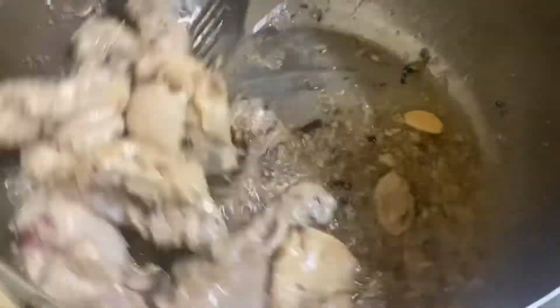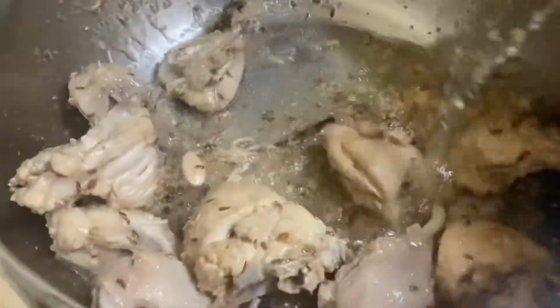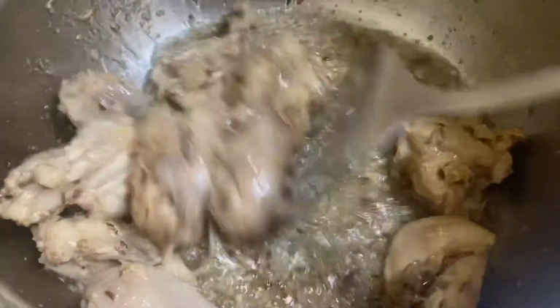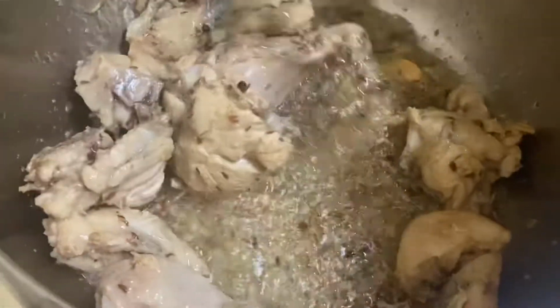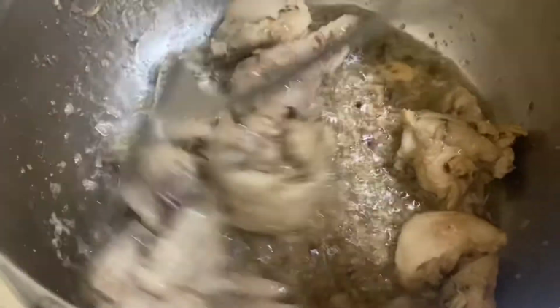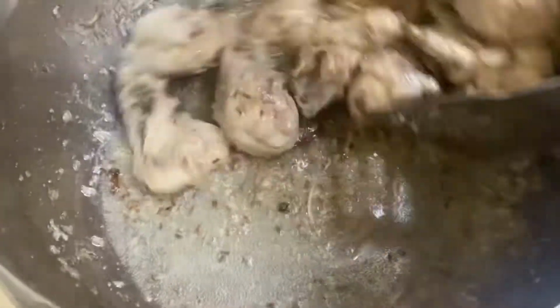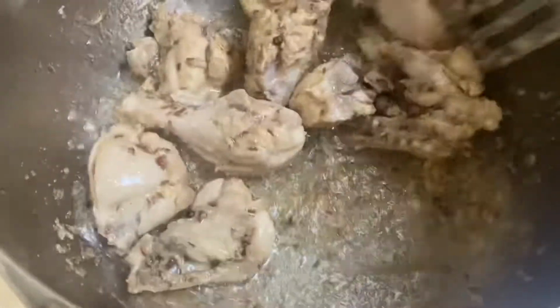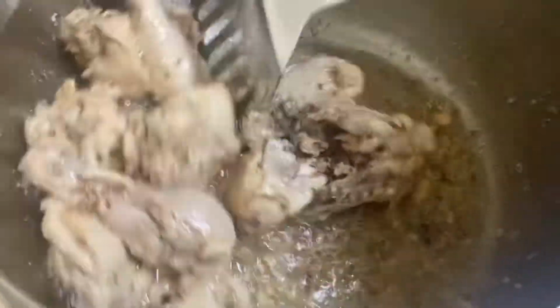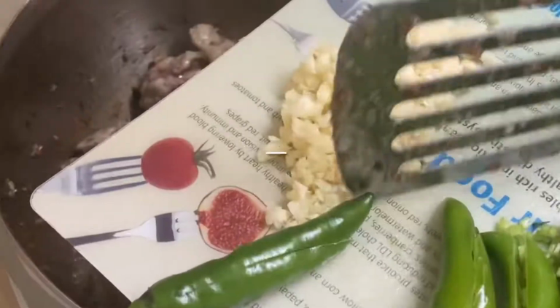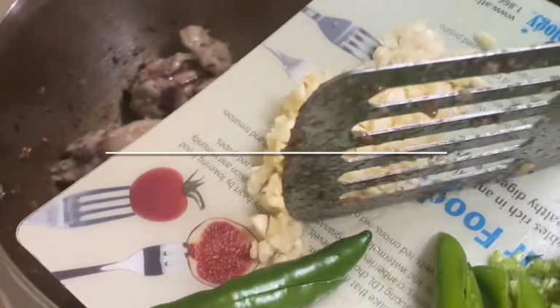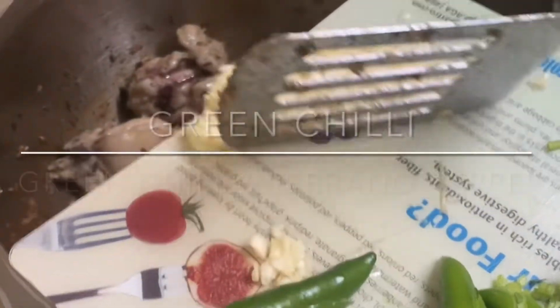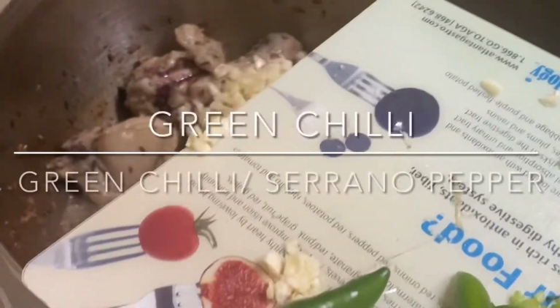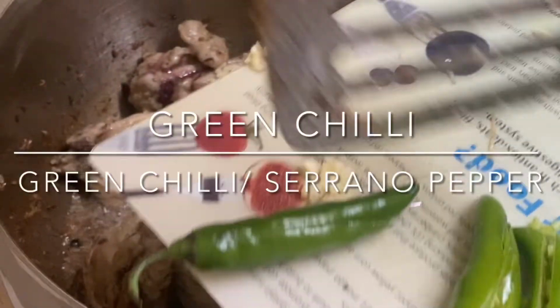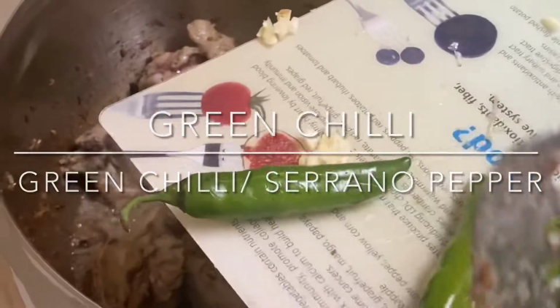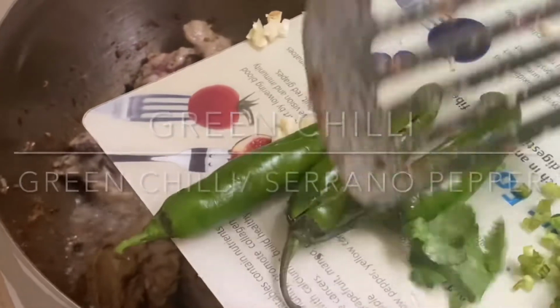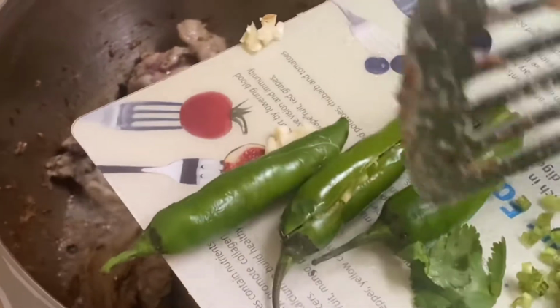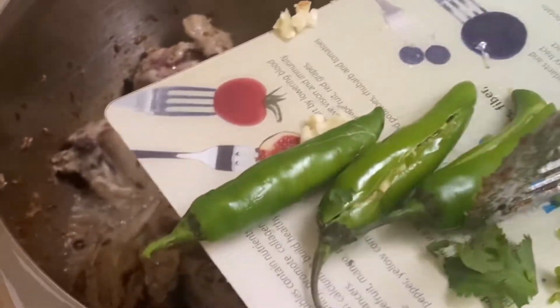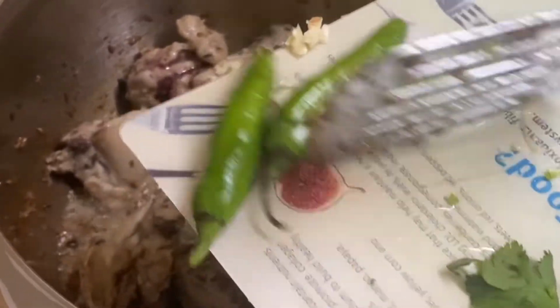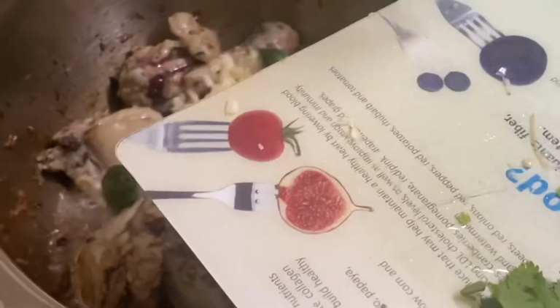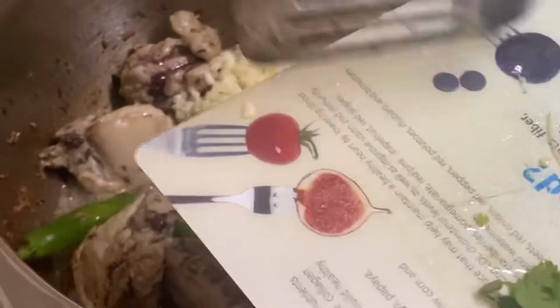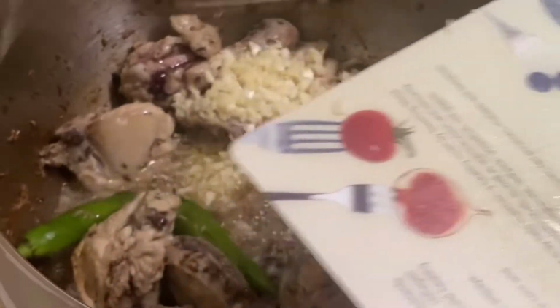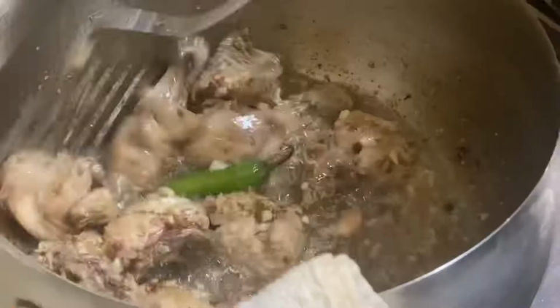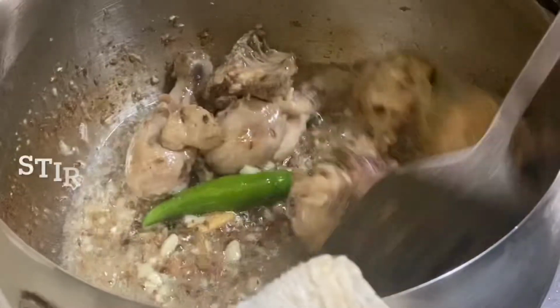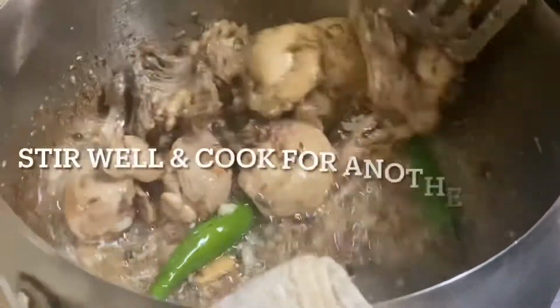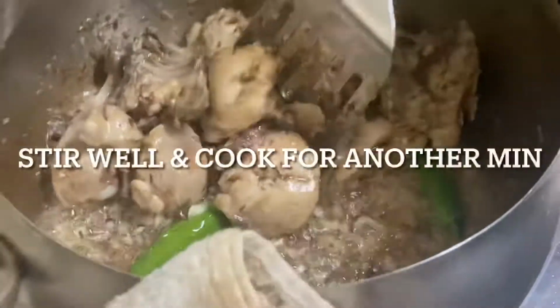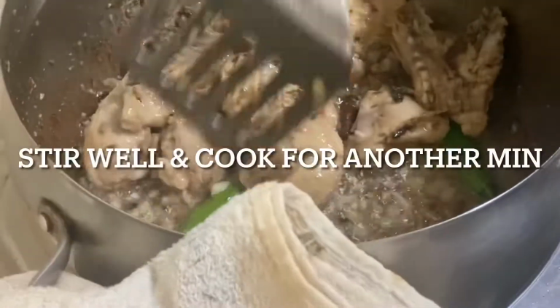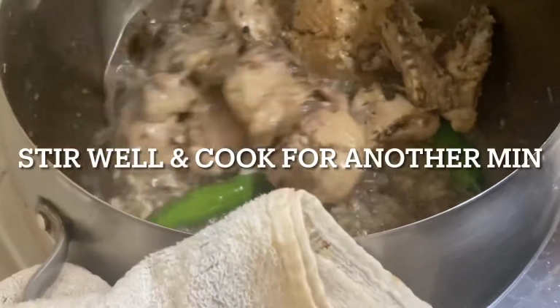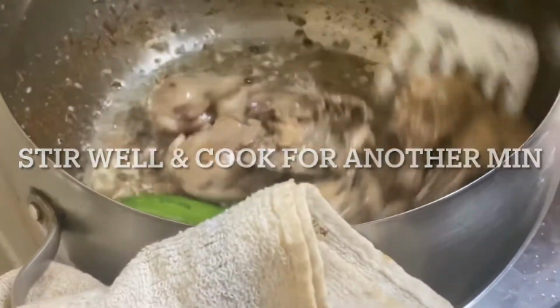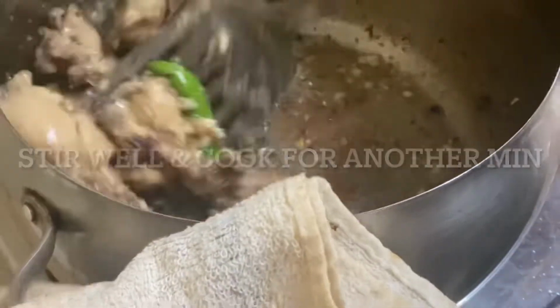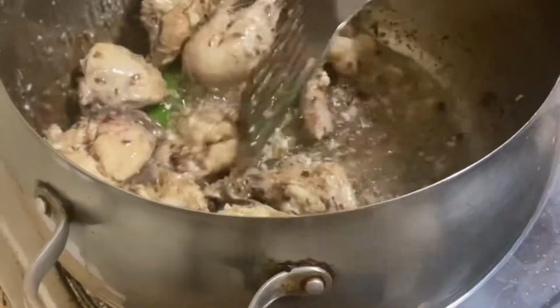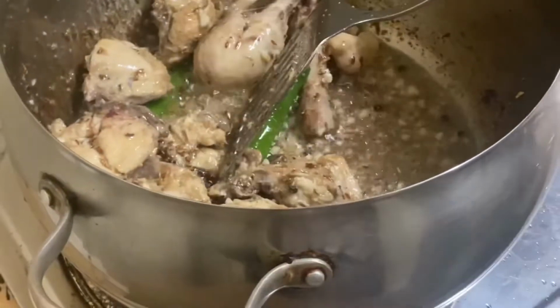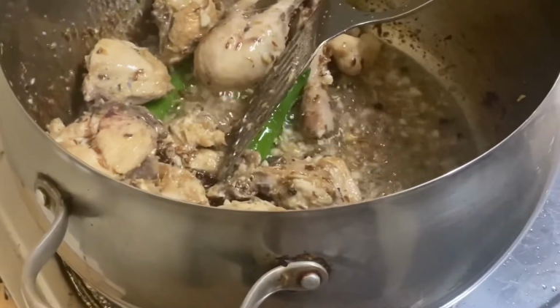Make sure to keep the flame low, because if your flame is medium or high the chicken is going to burn. So keep the flame low, and then add green chili and fresh chopped garlic.